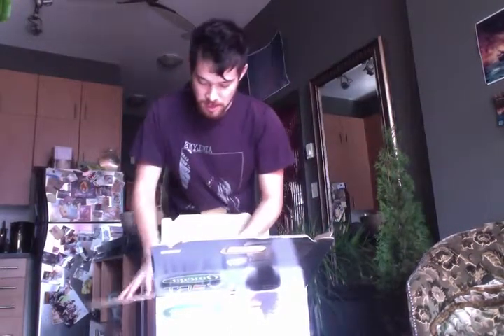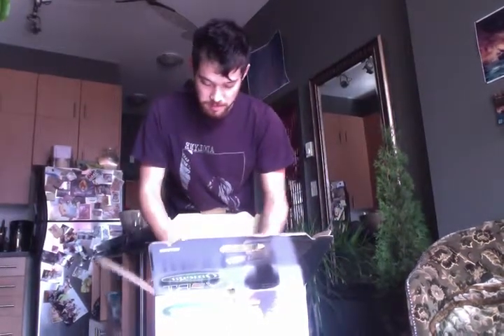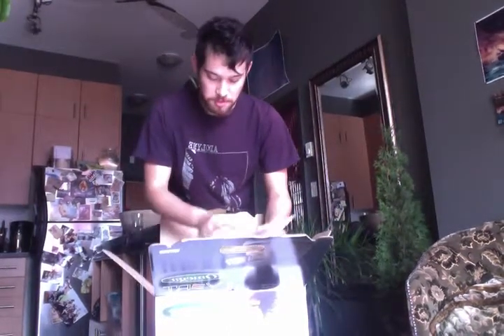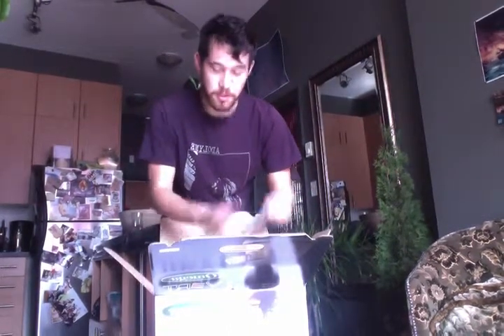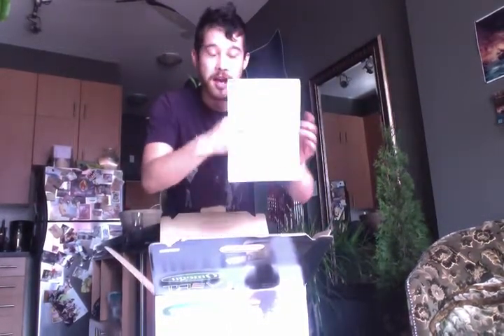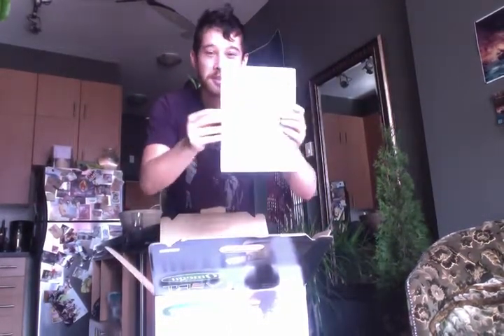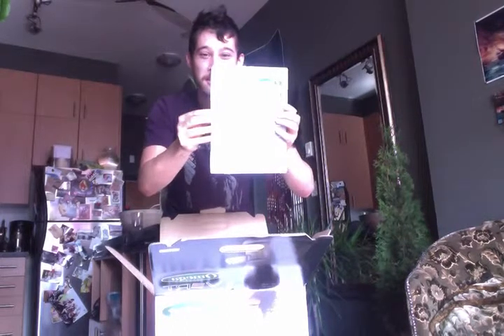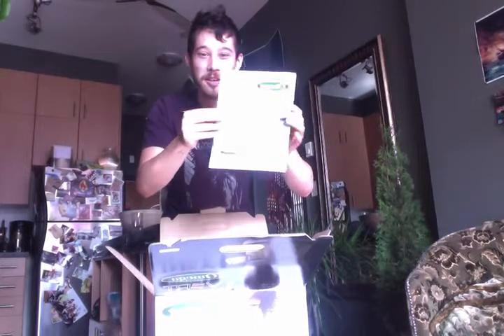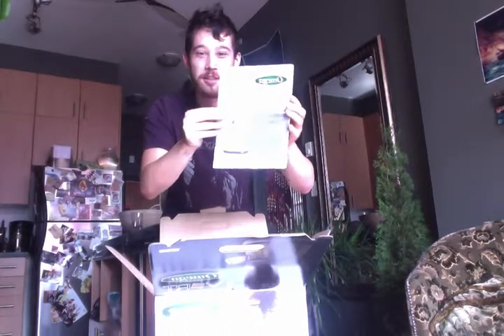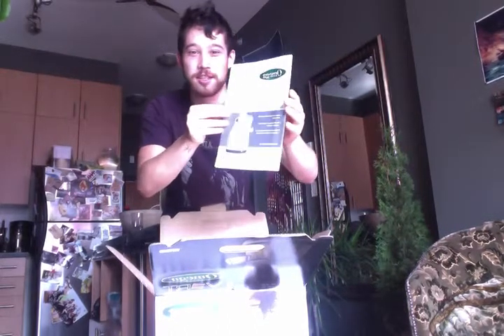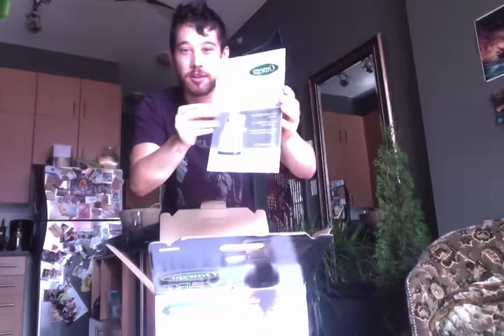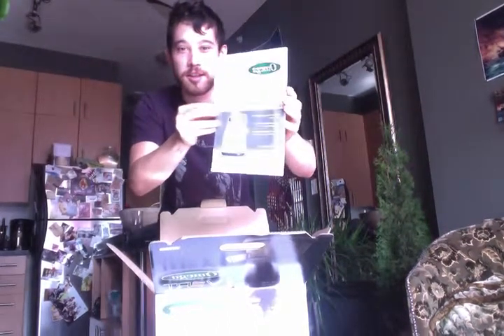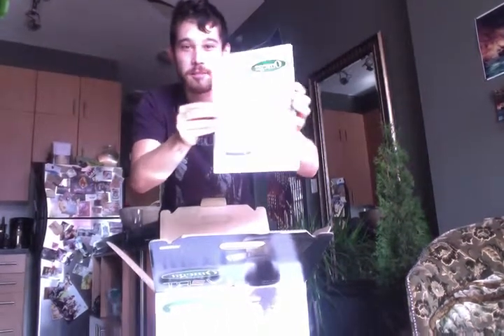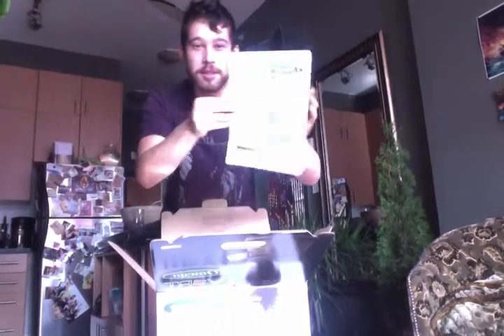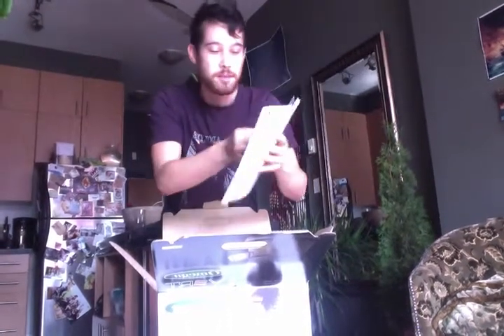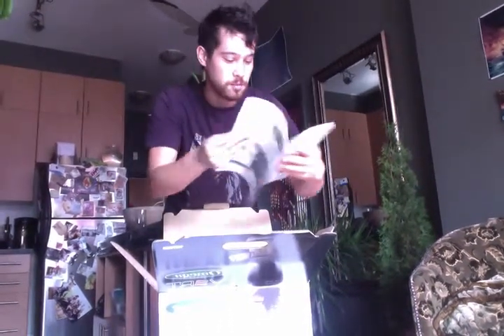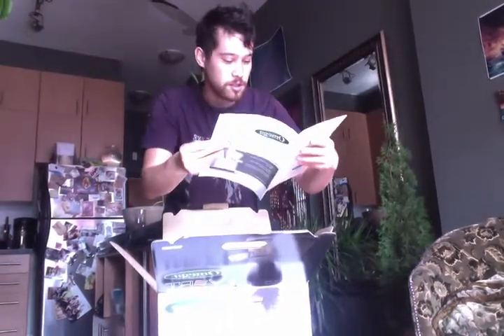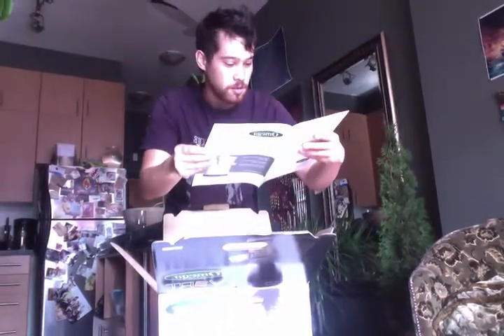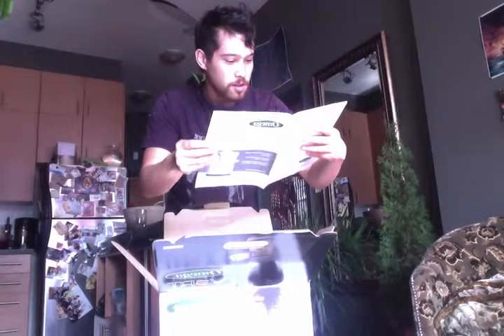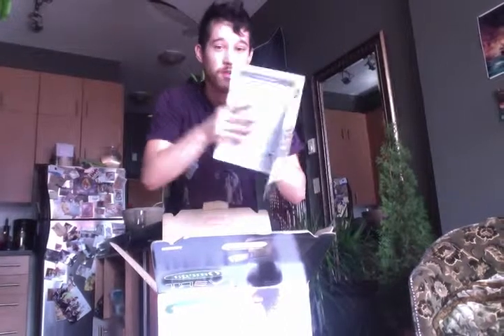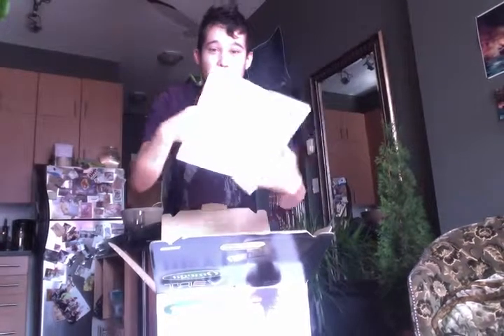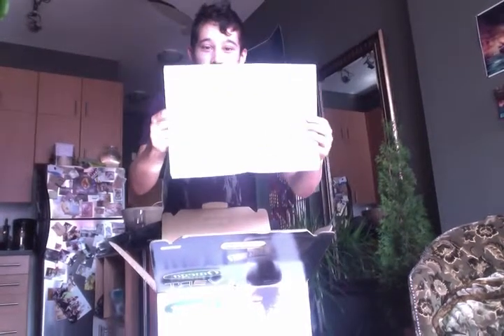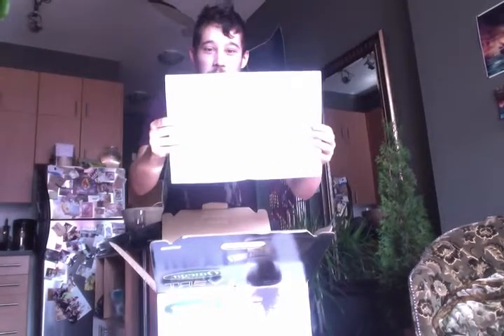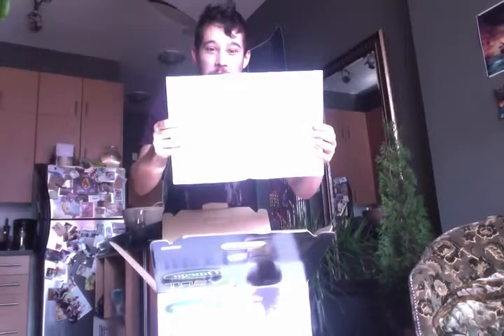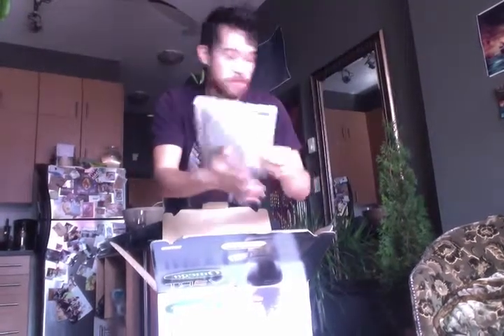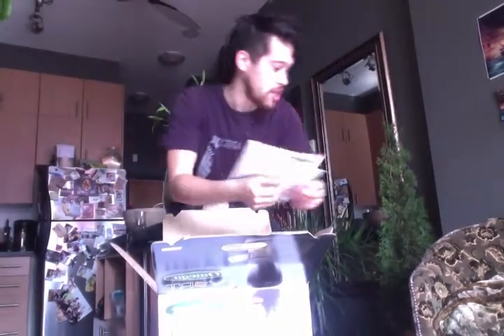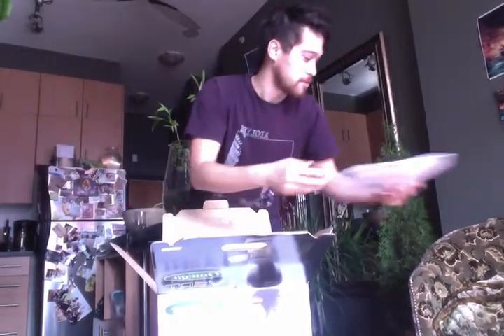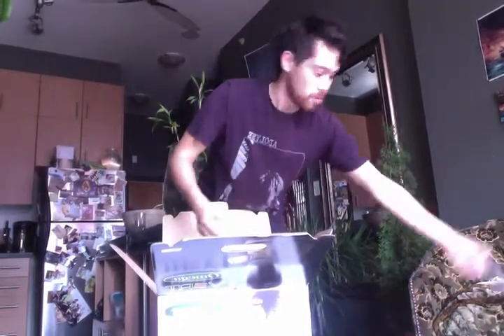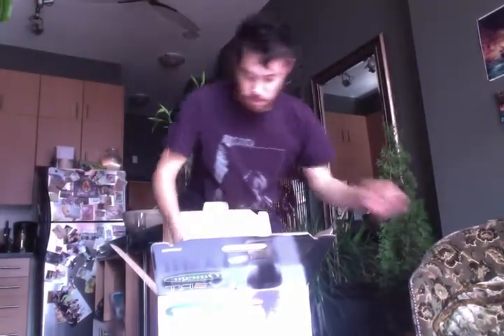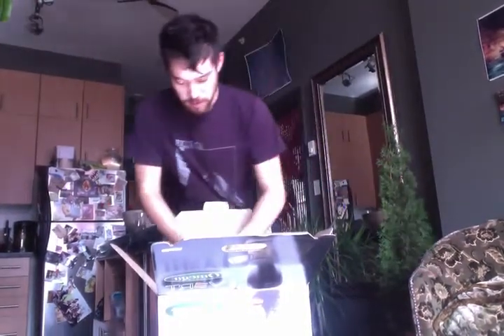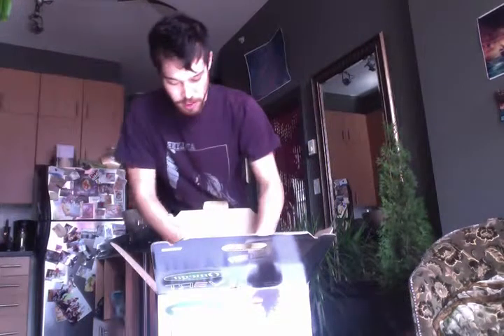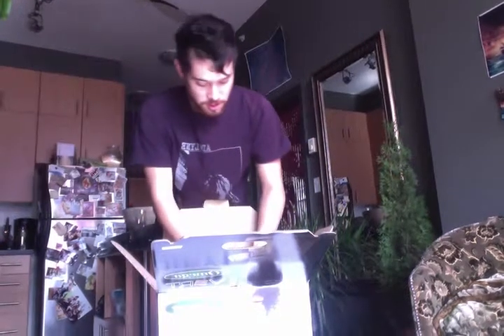Then you take your — here's the manual. You can't really see it because it's blurry as hell, but basically what you do is you read it, or else the machine won't work properly. Put that down.